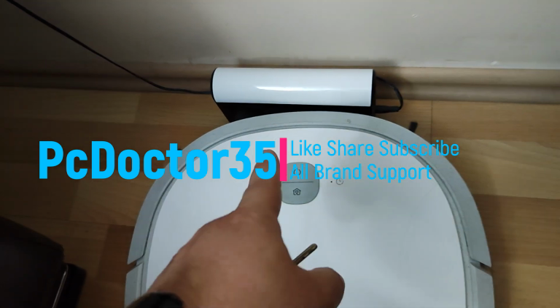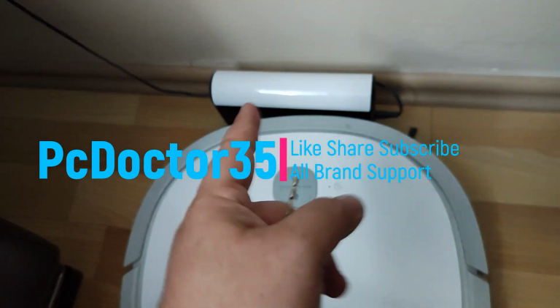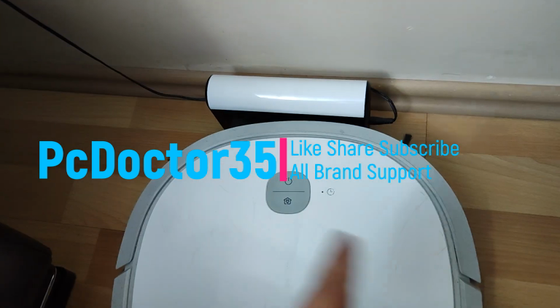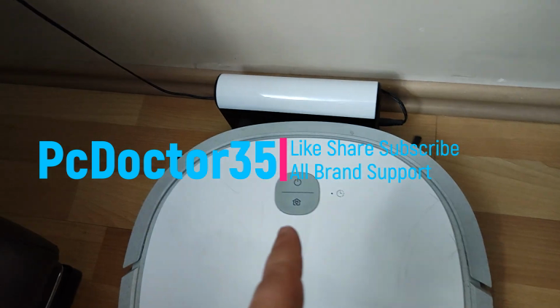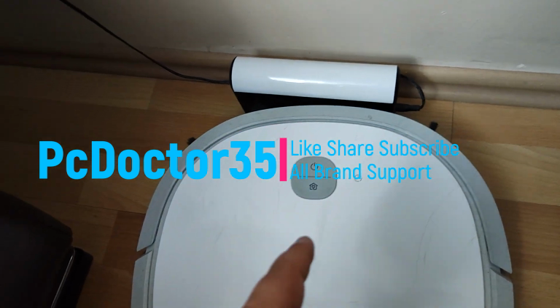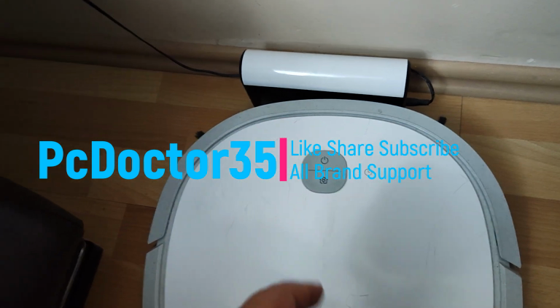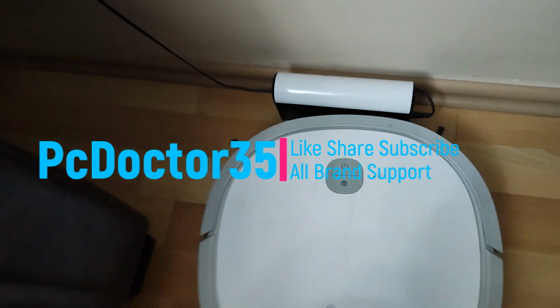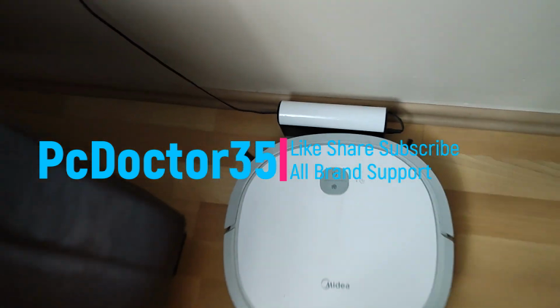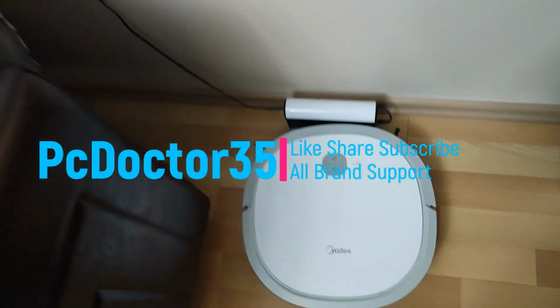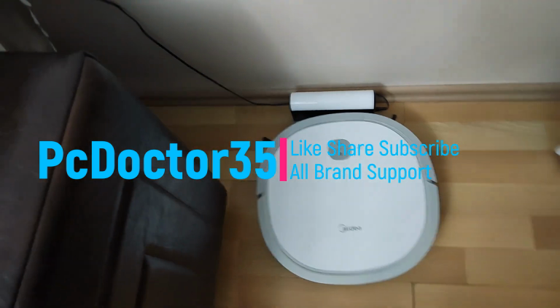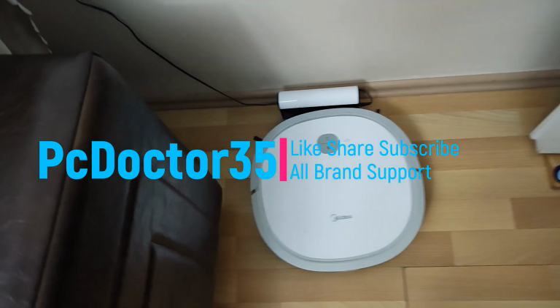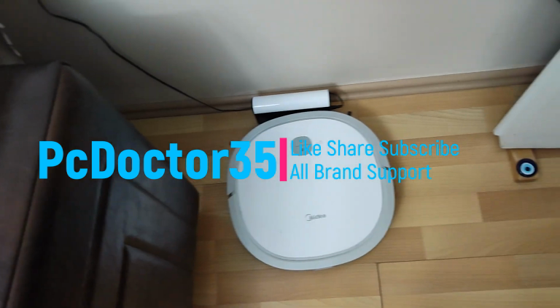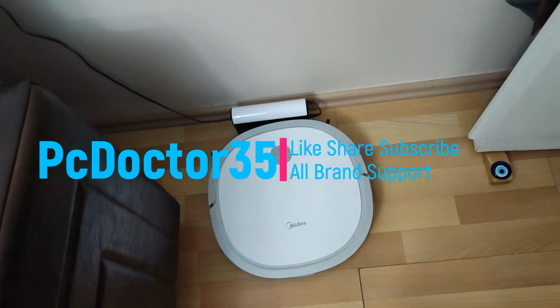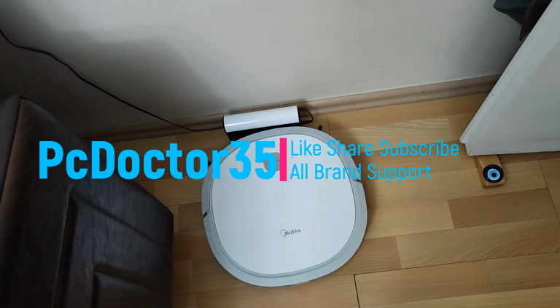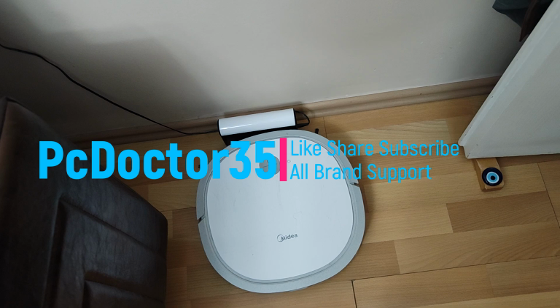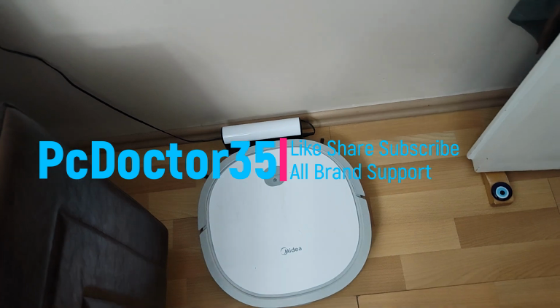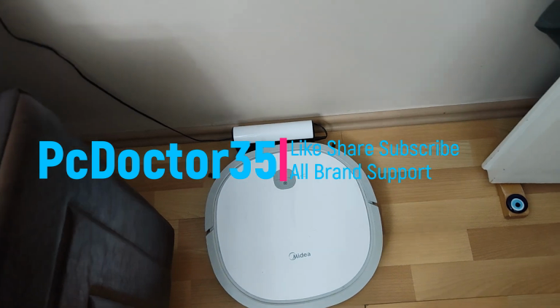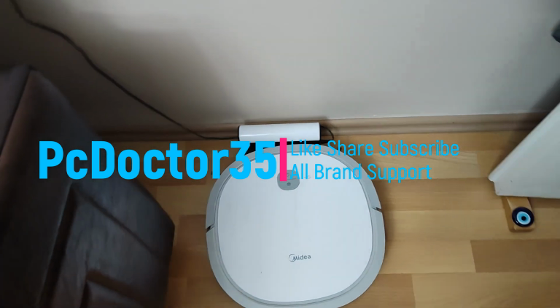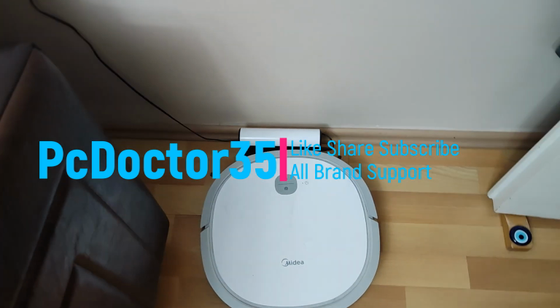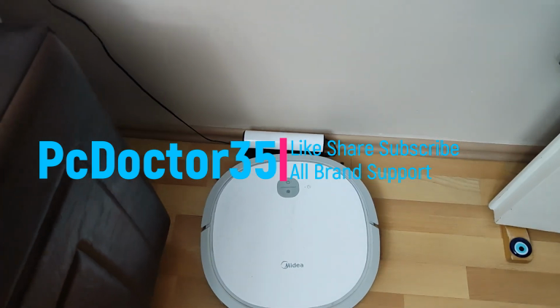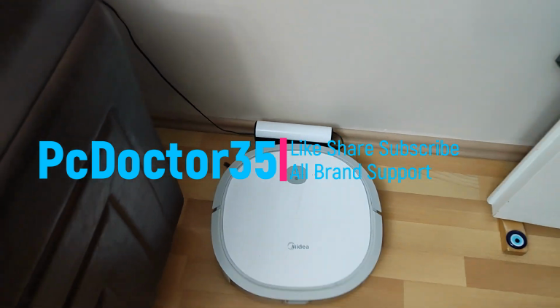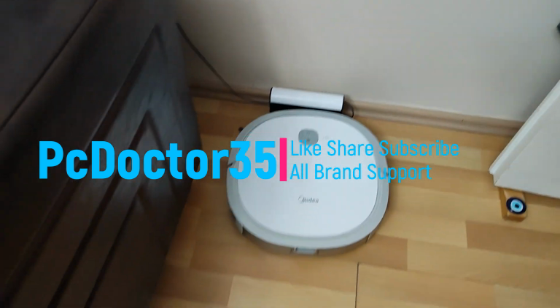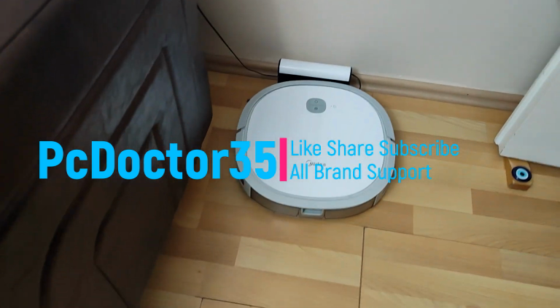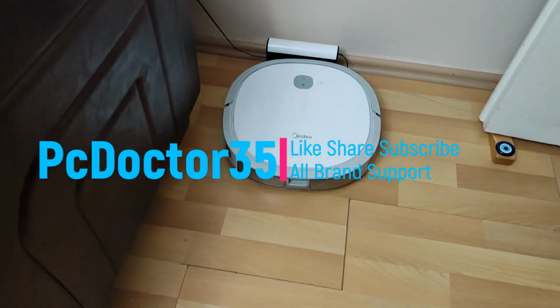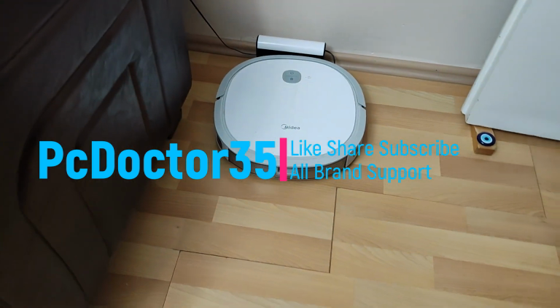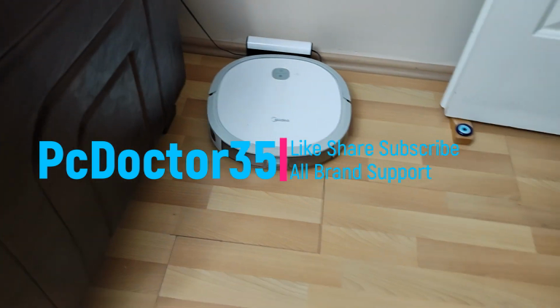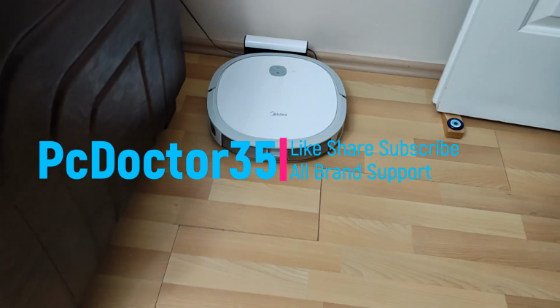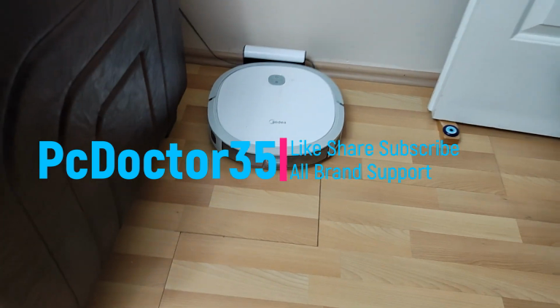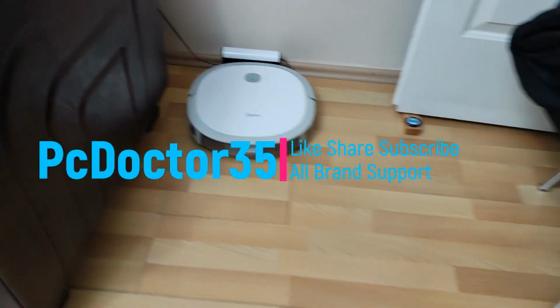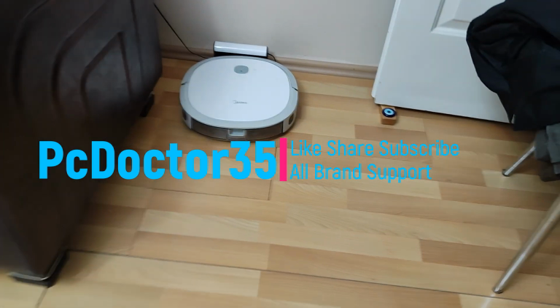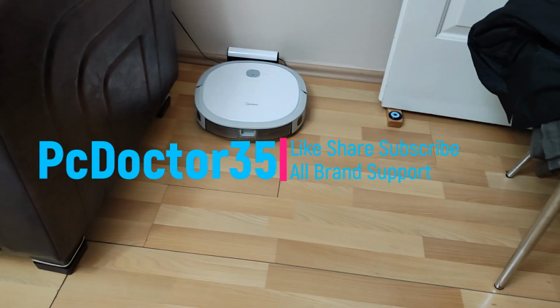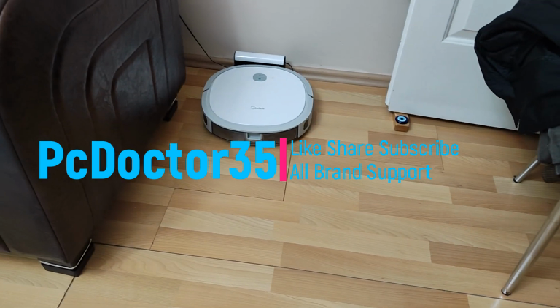If our device does not get charged, does not turn on, does not react when we press its buttons and remote, we will see the action and common solution together.